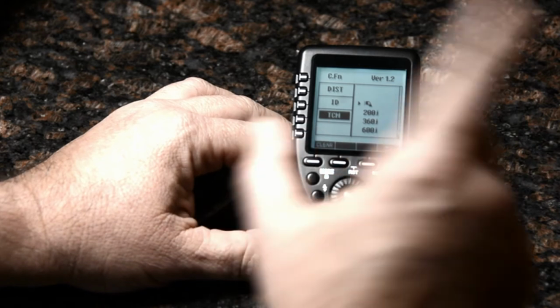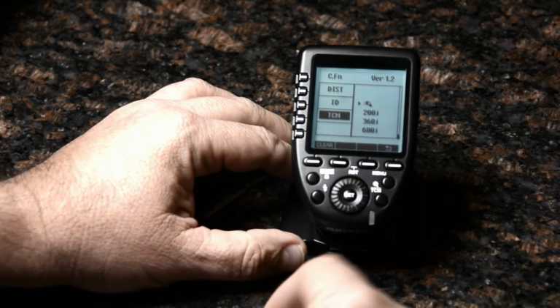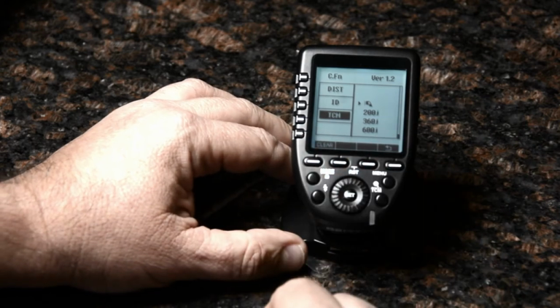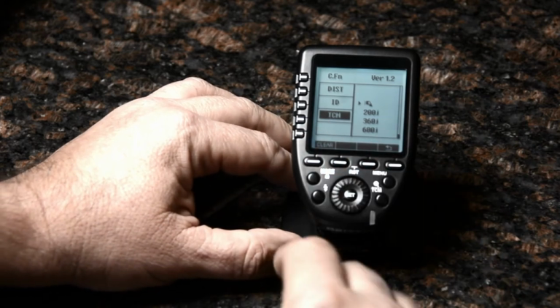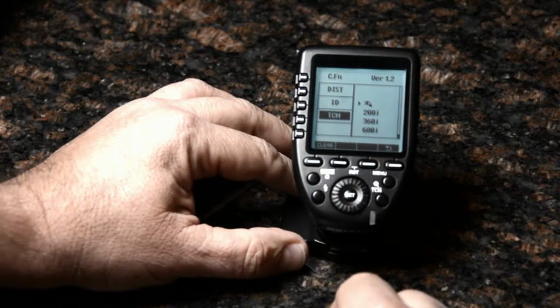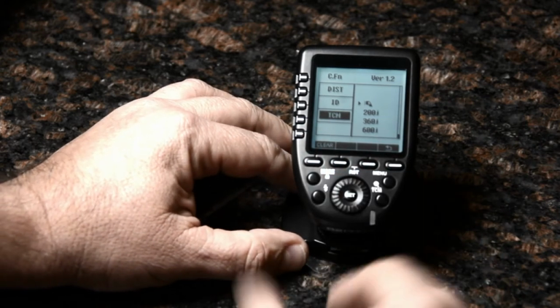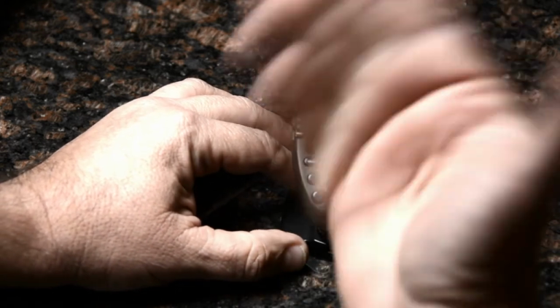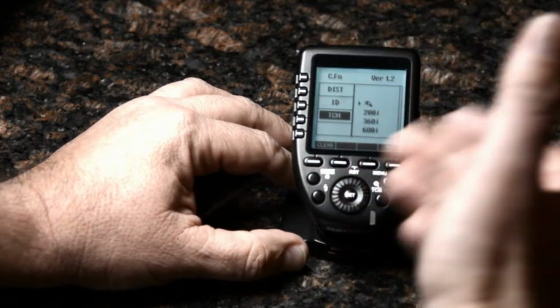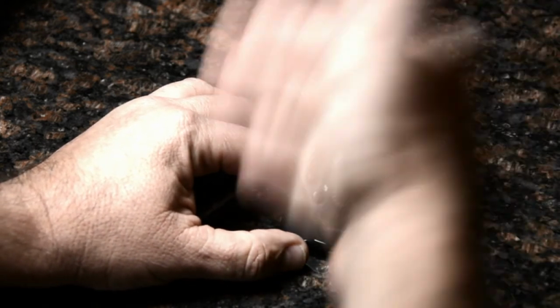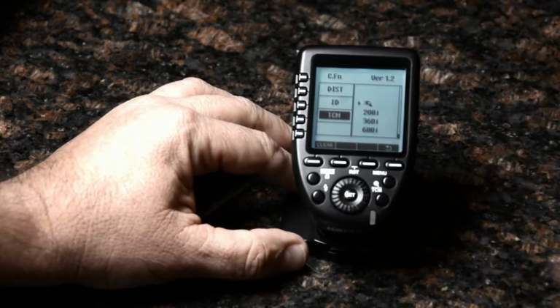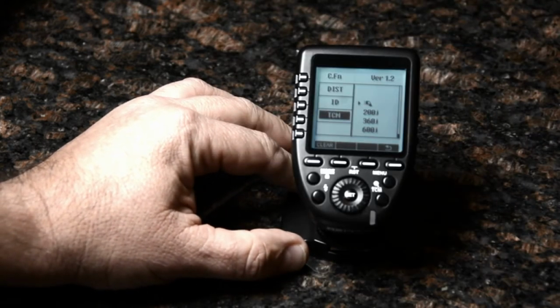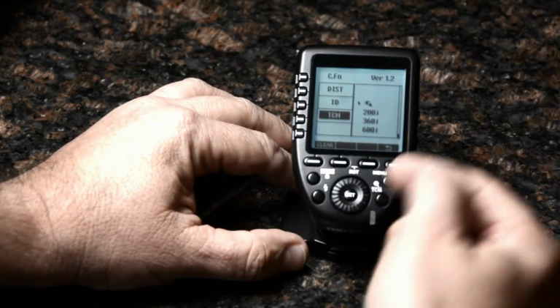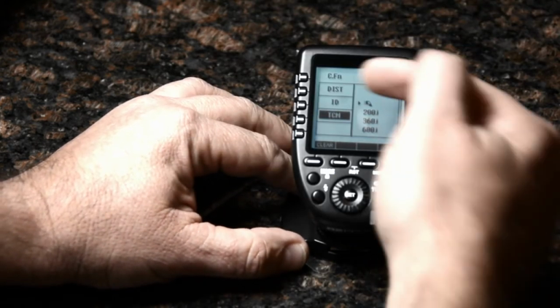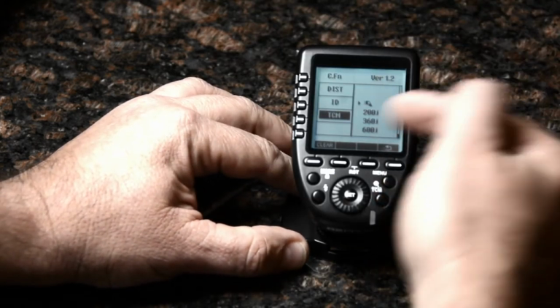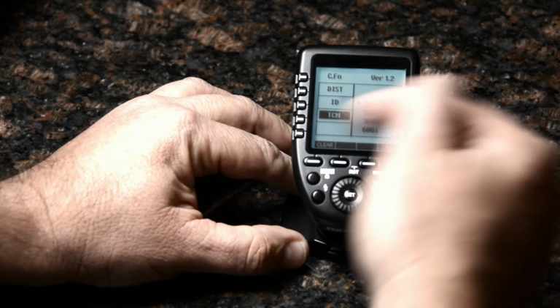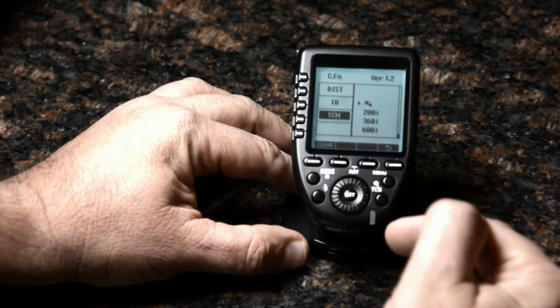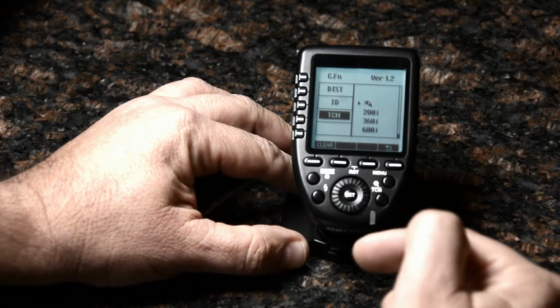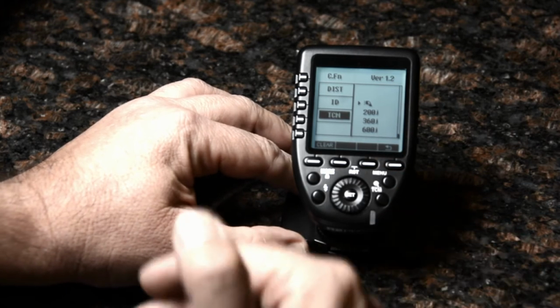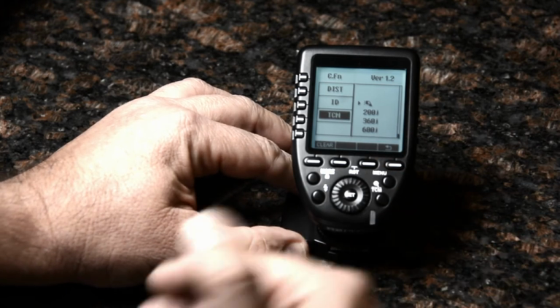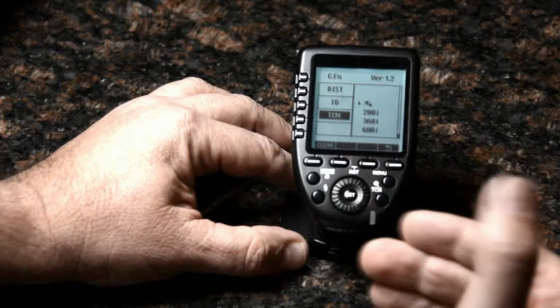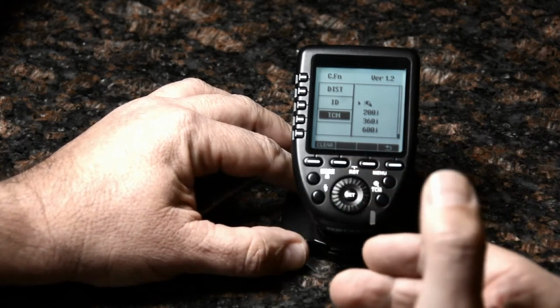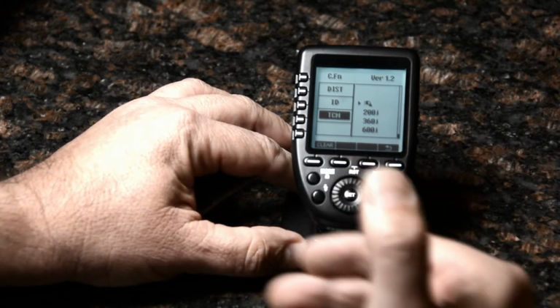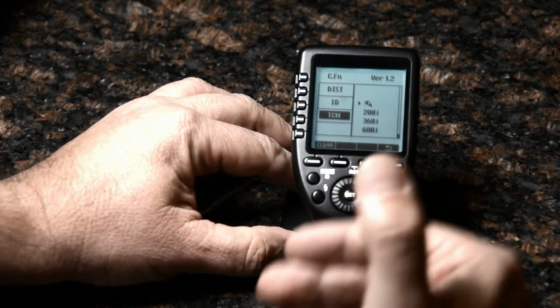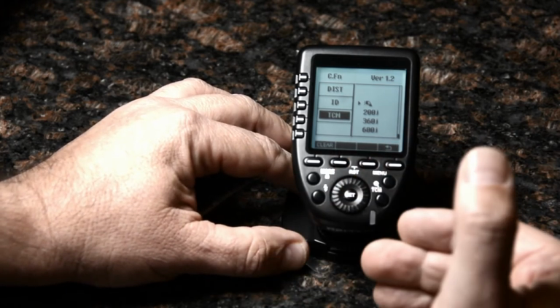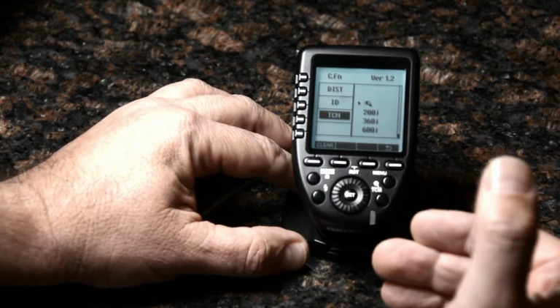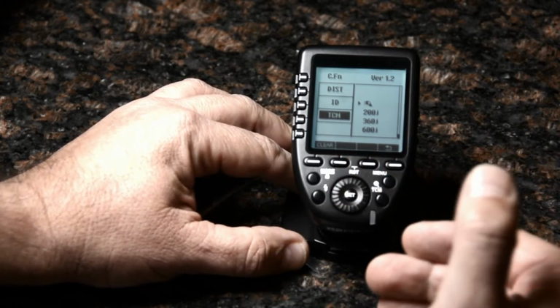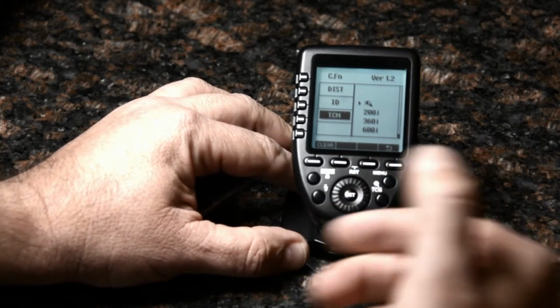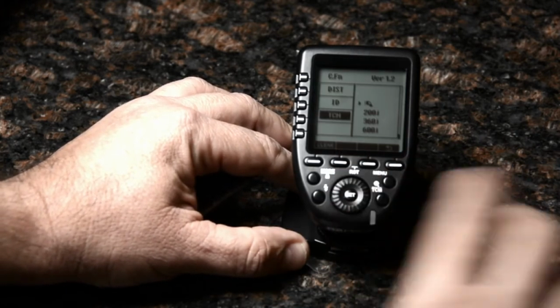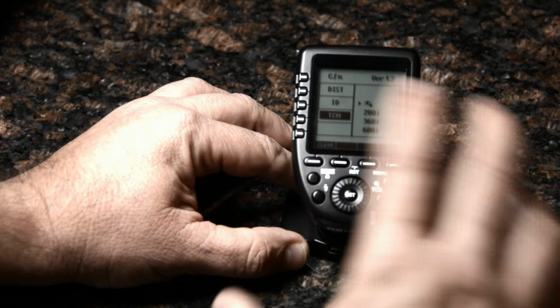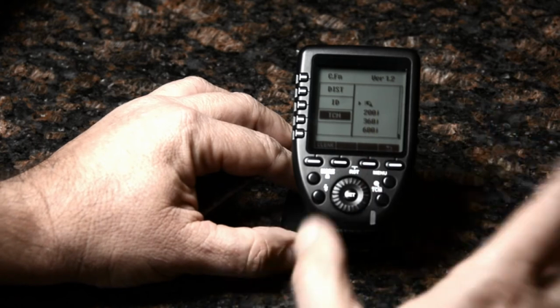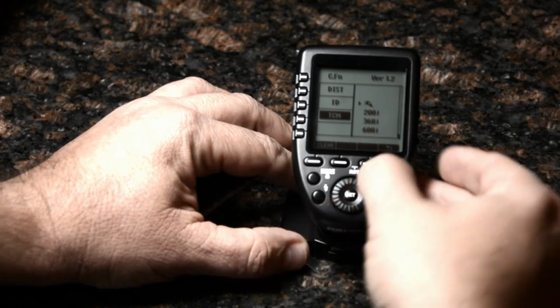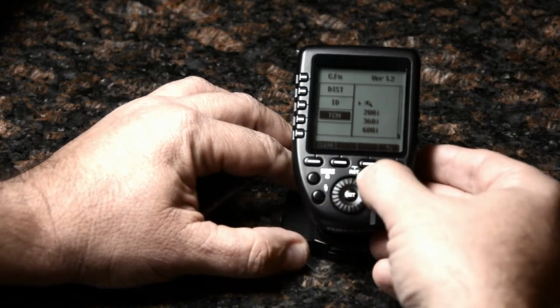There's that TCM I was telling you about — Convert TTL to Manual. This setting in the menu says: what are the primary lights you're going to be using? Because that's going to affect the calculations.